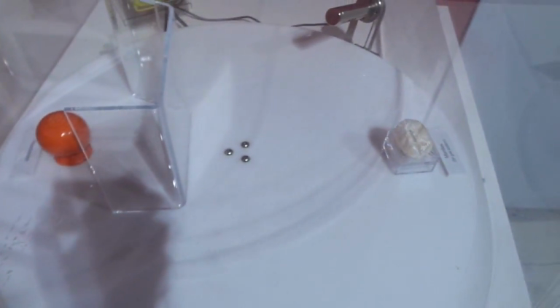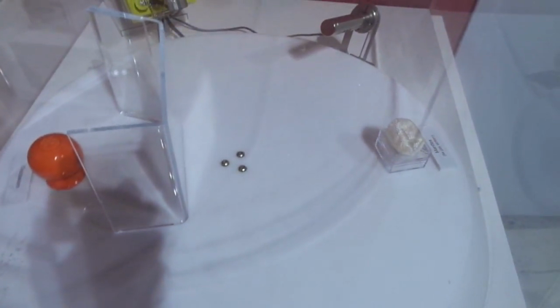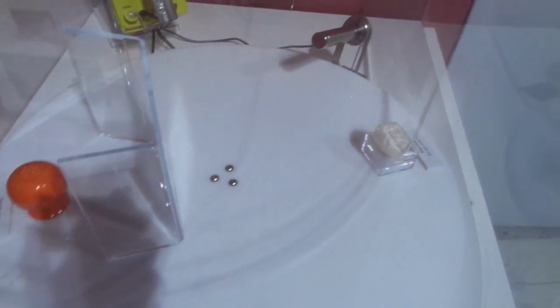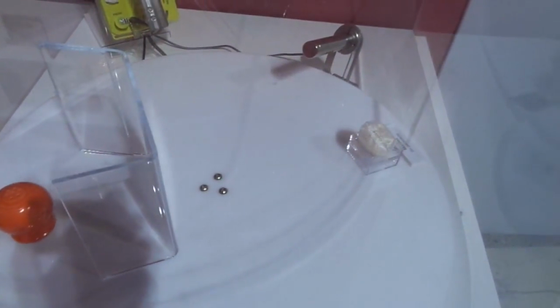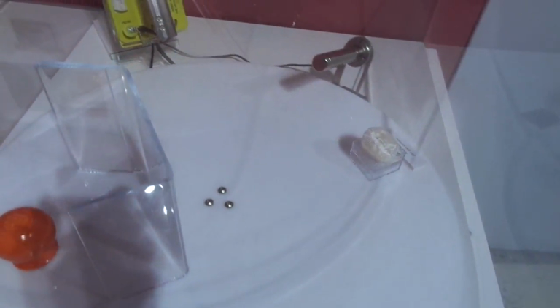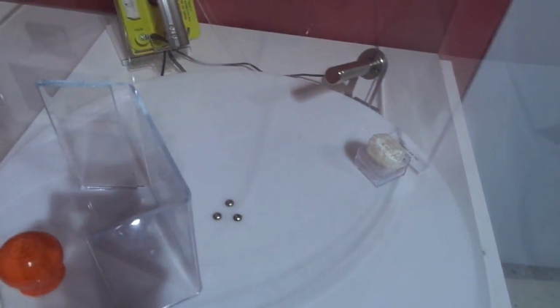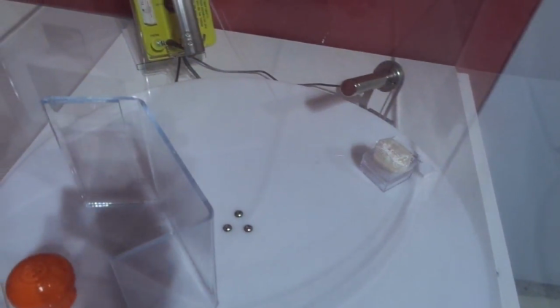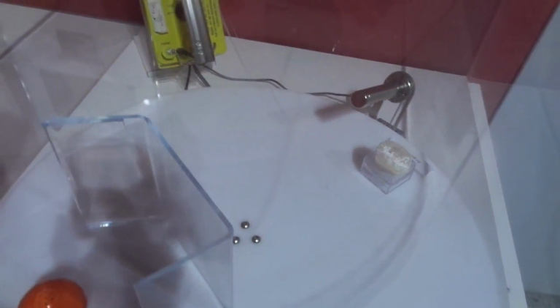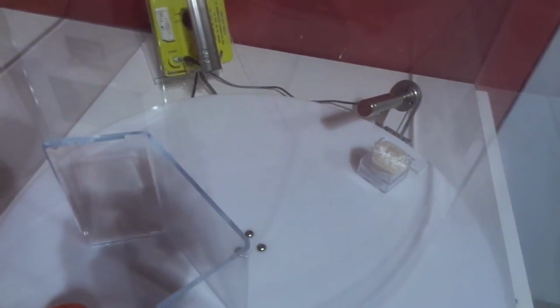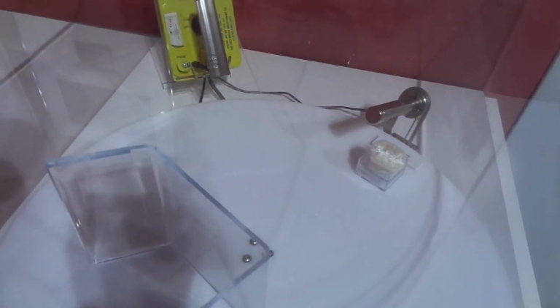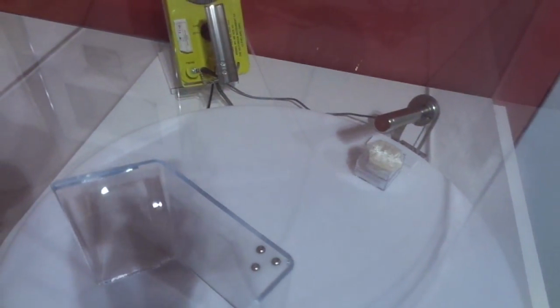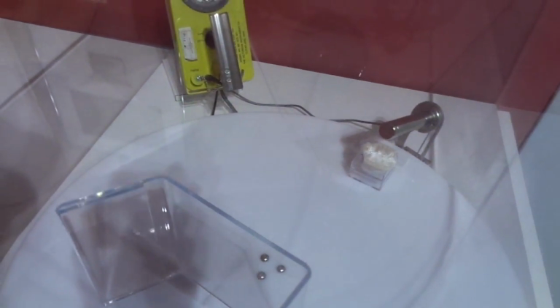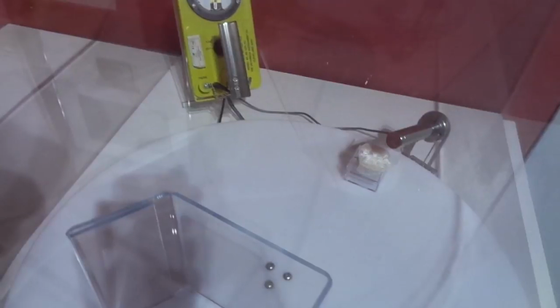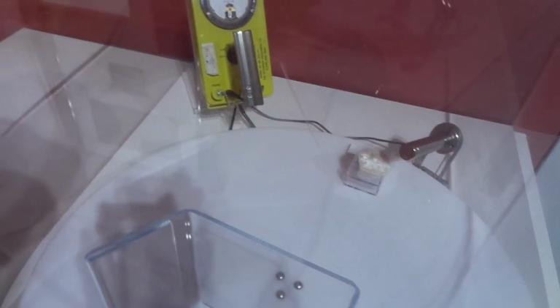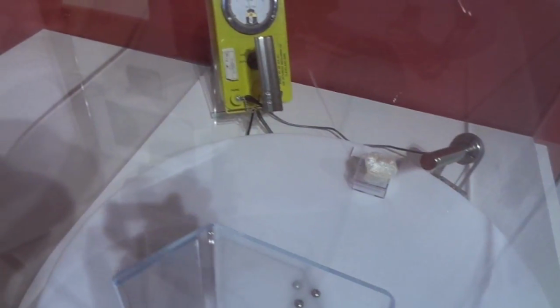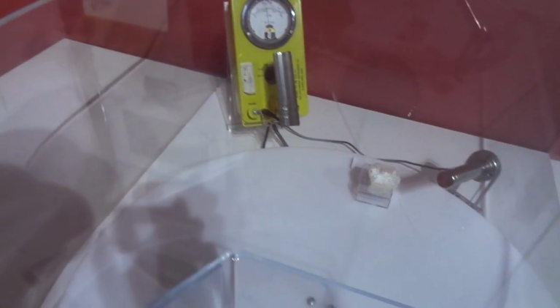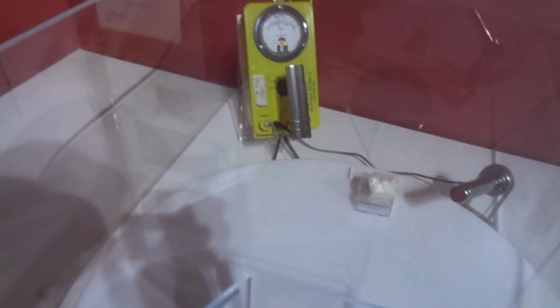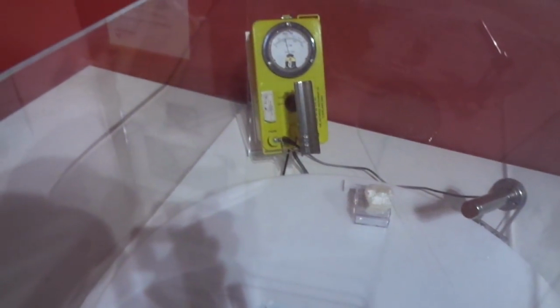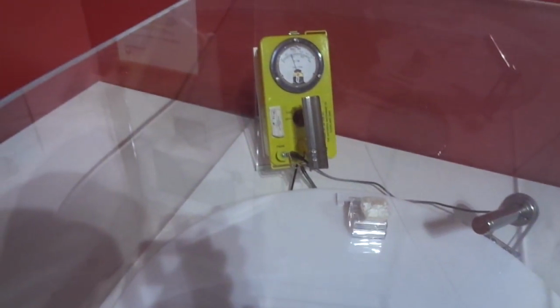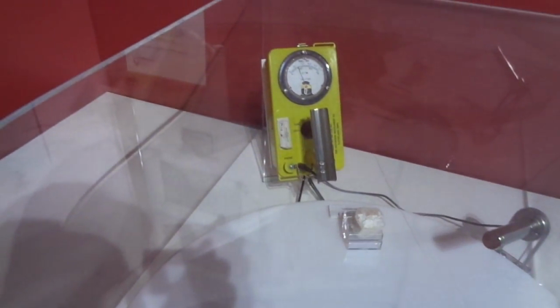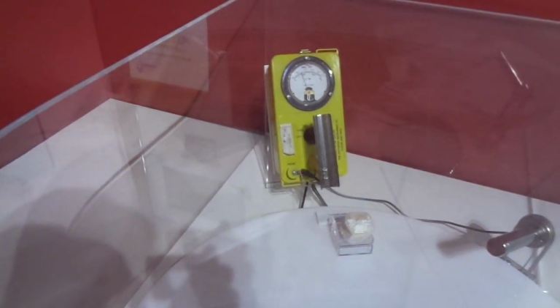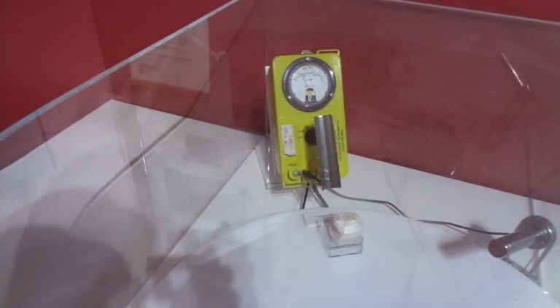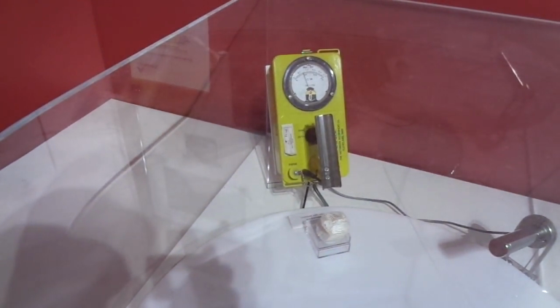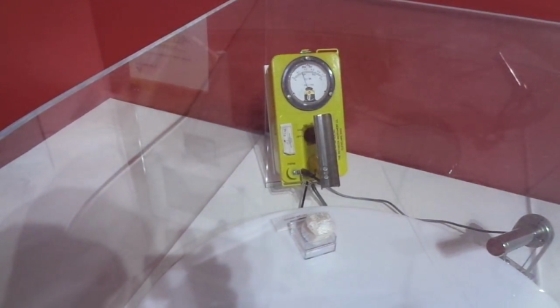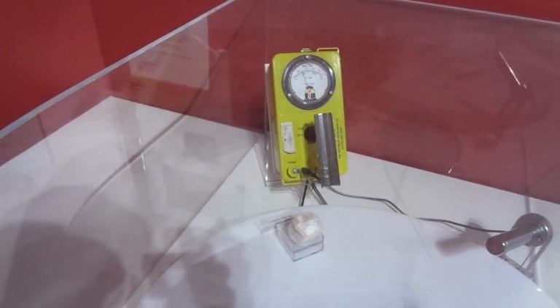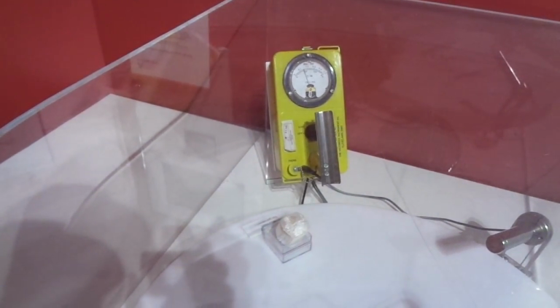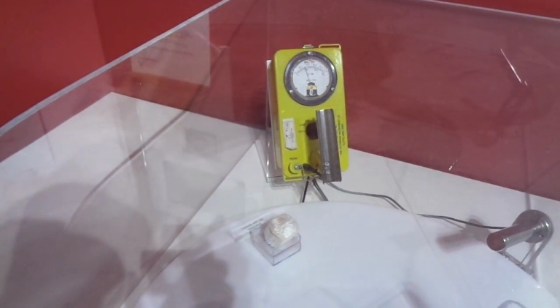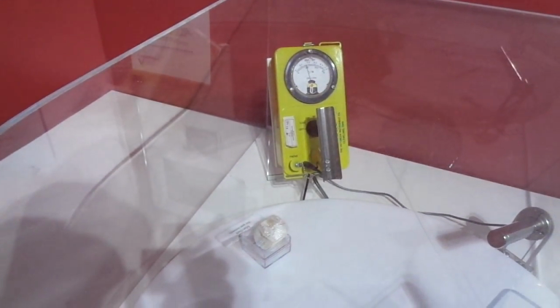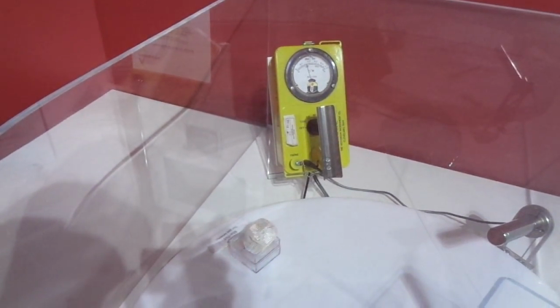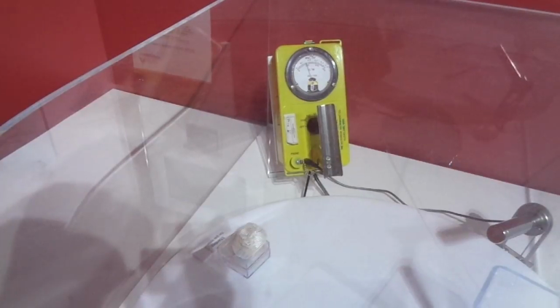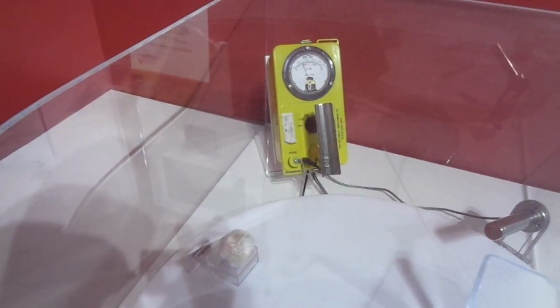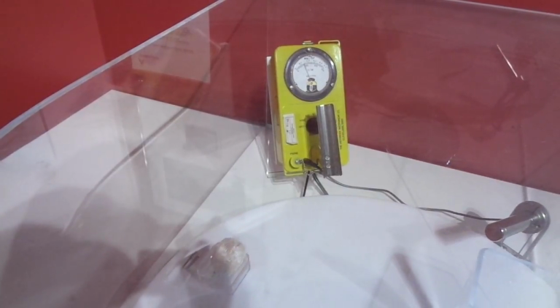Now let's see what it does for the mantle. It goes about halfway up for the mantle — not quite half.